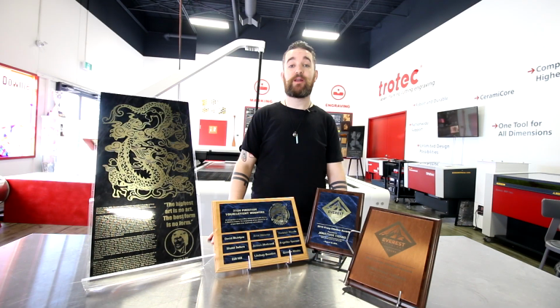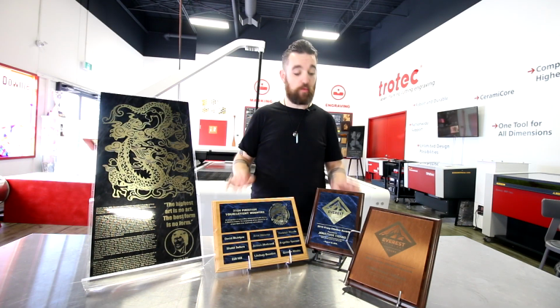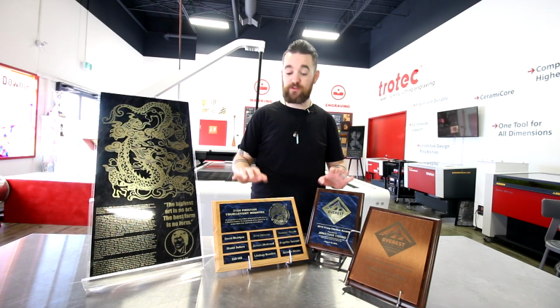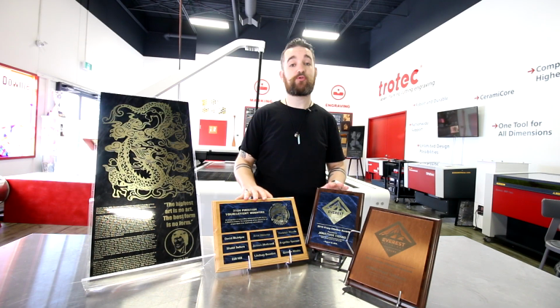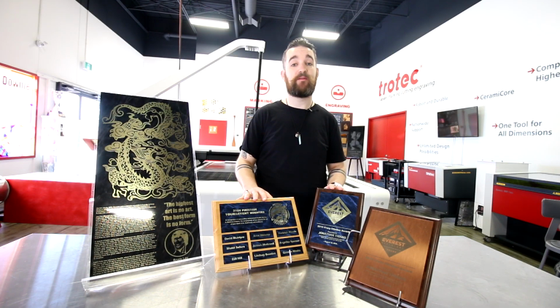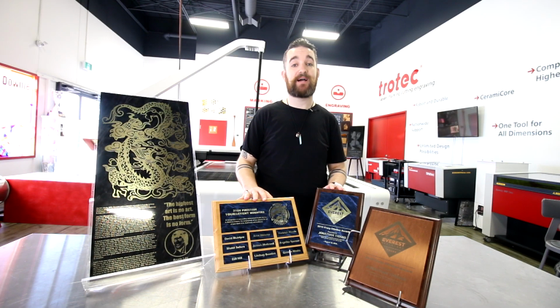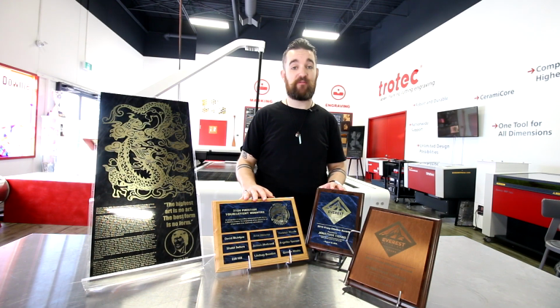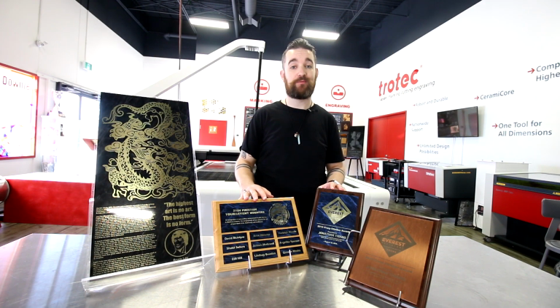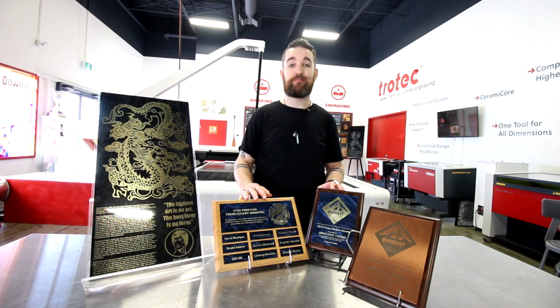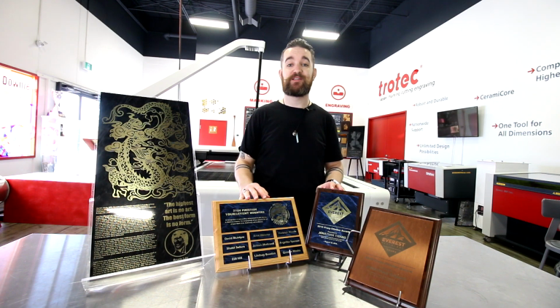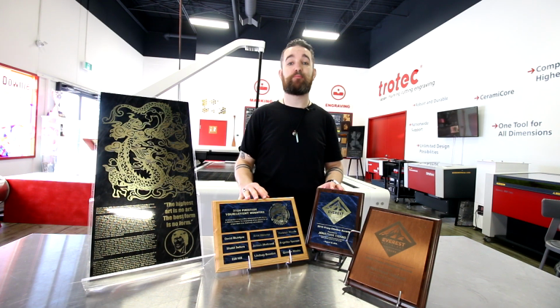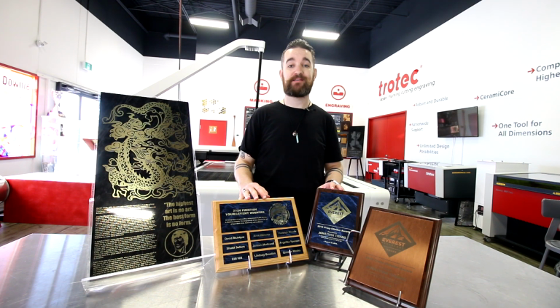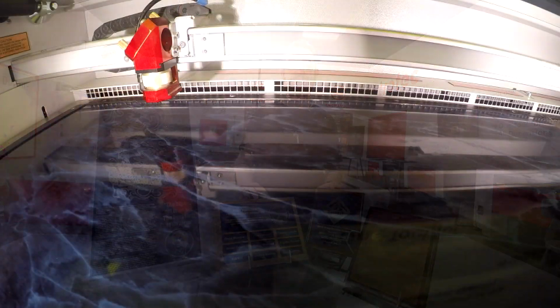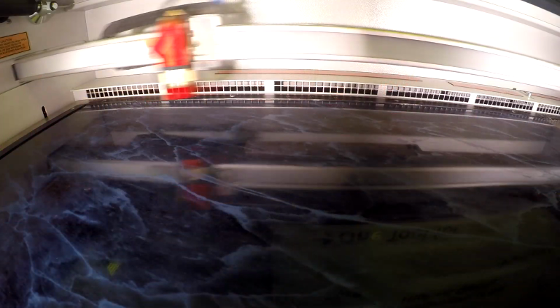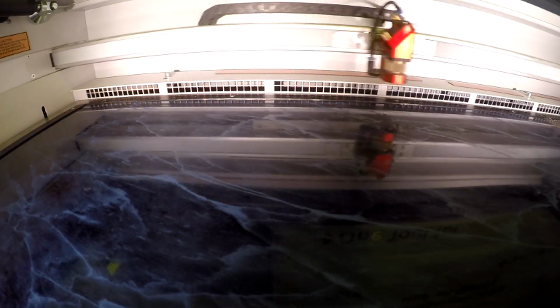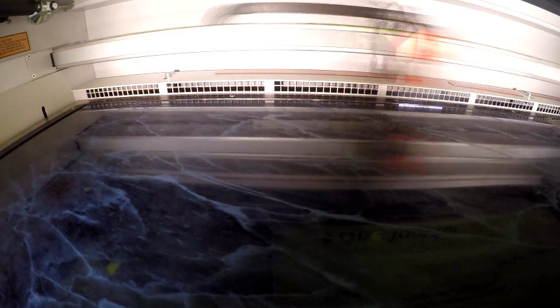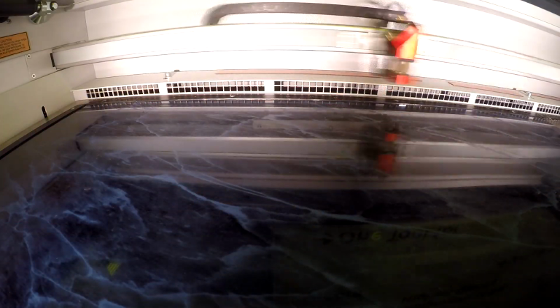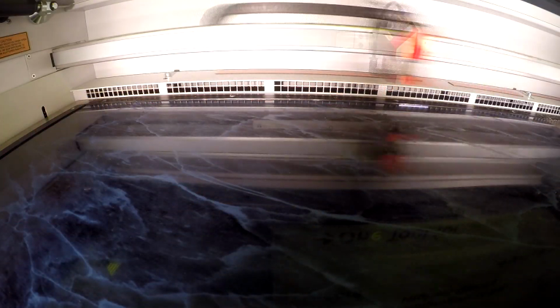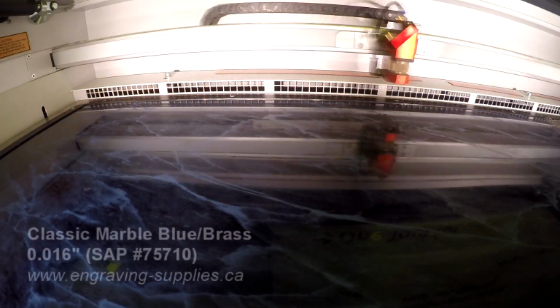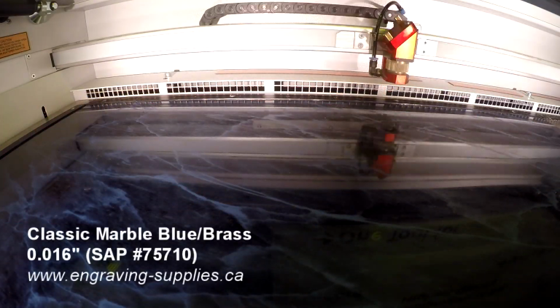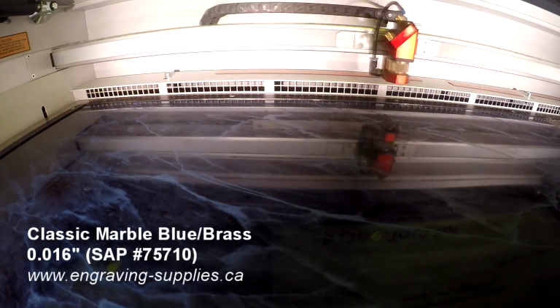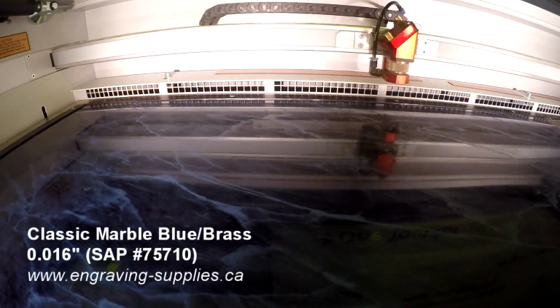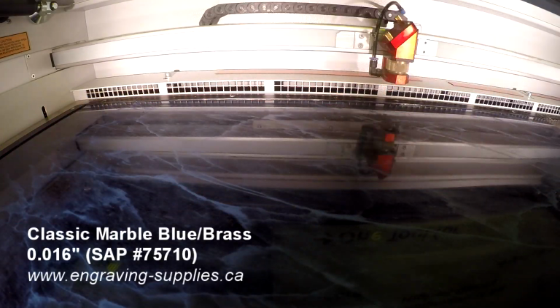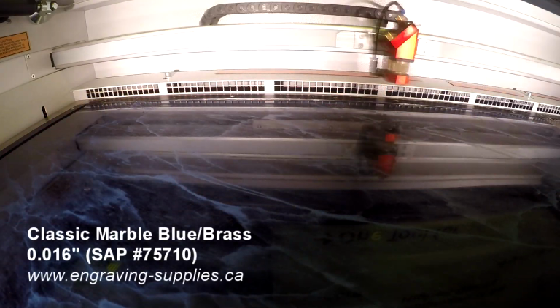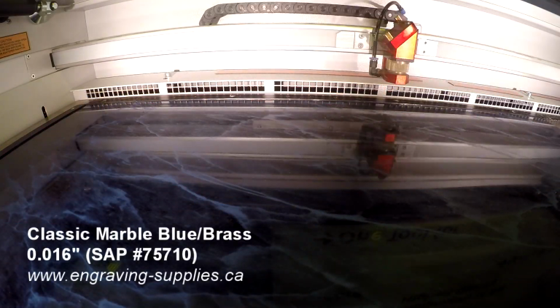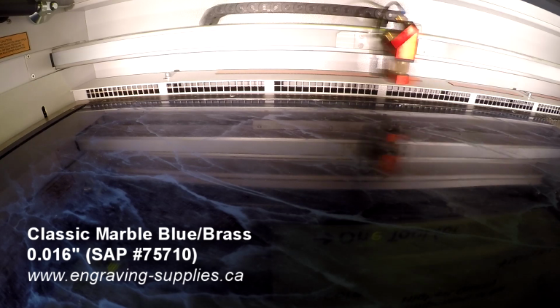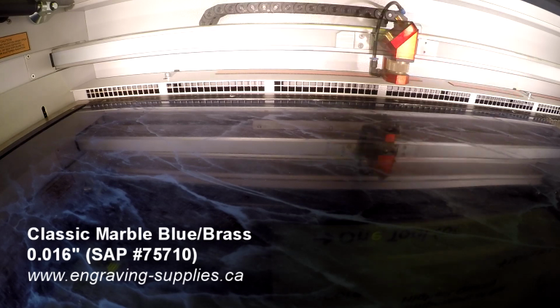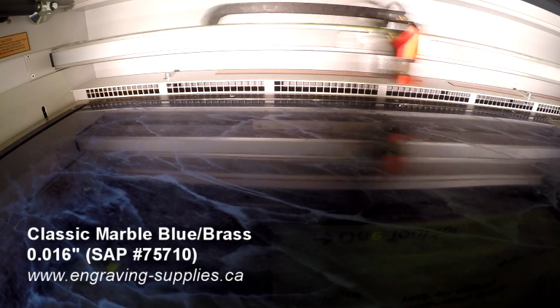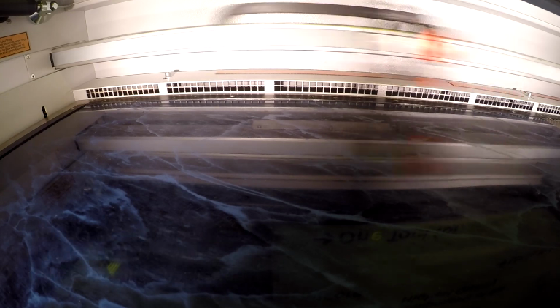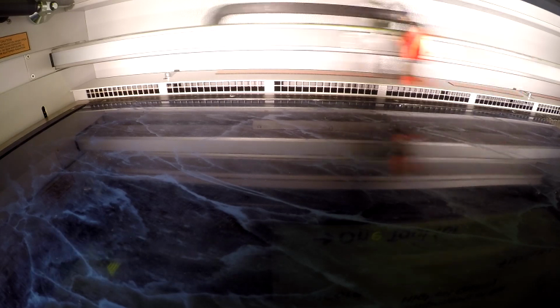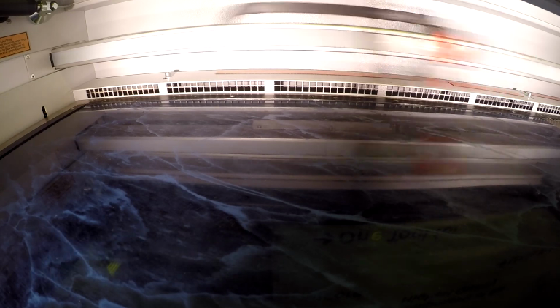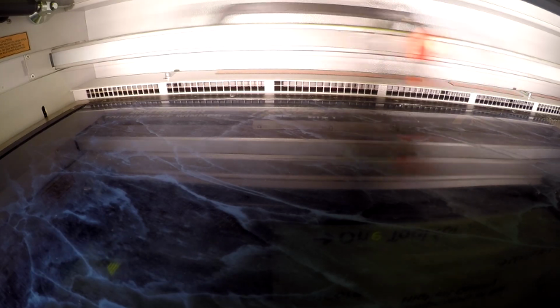Now we want to look at our awards and trophy plaques also made from our laser ball brass. Much like the Bruce Lee piece, we once again placed our laser ball brass using Tessa tape into our Trotec machine and engraved it.